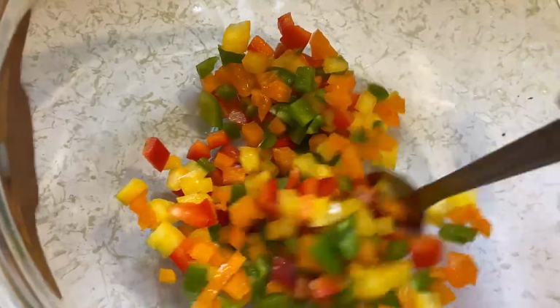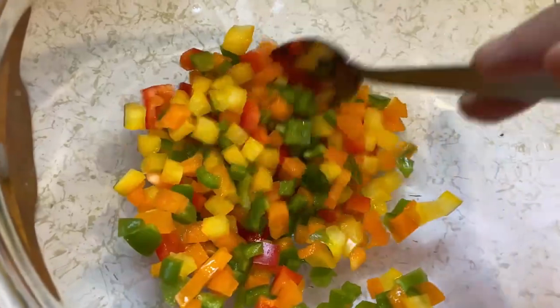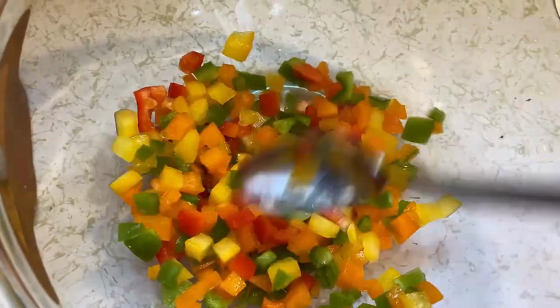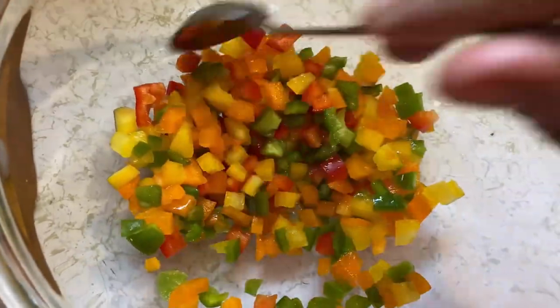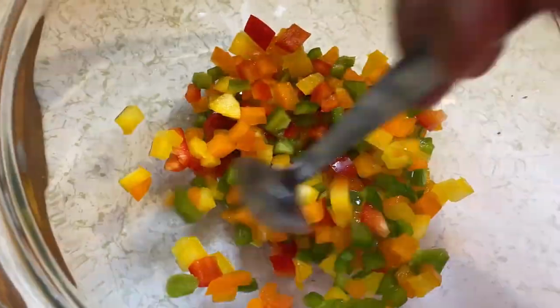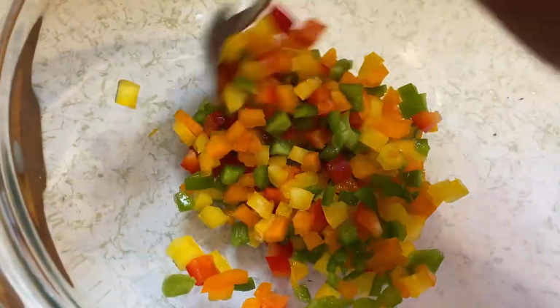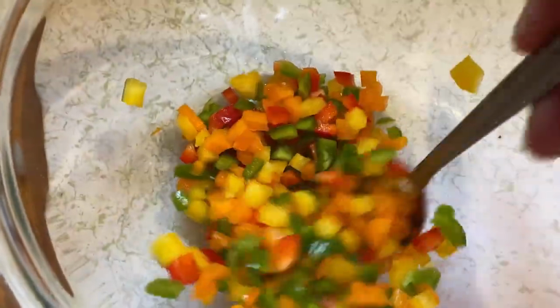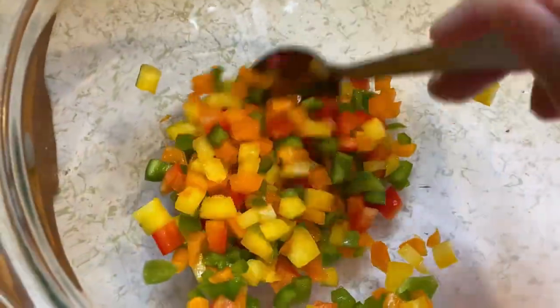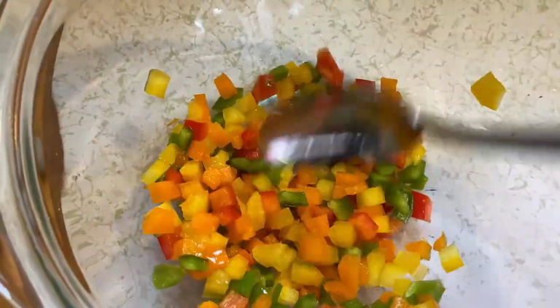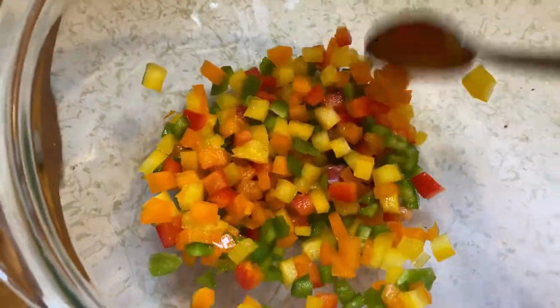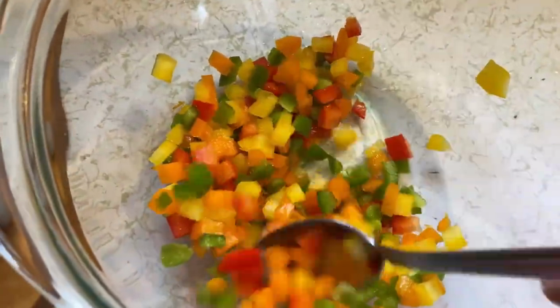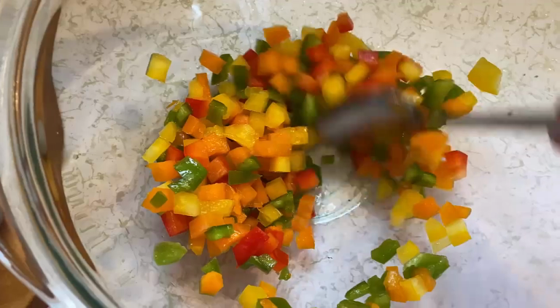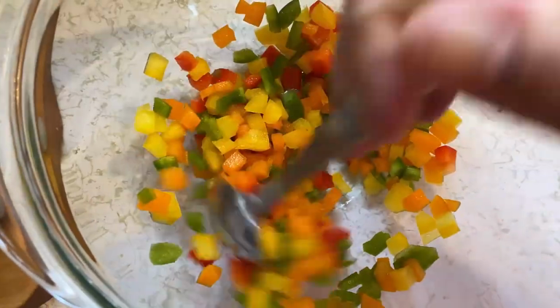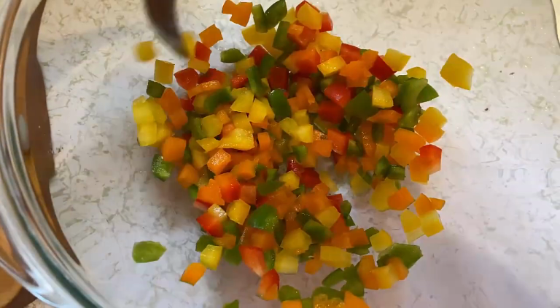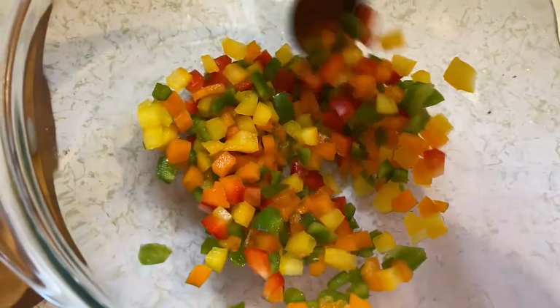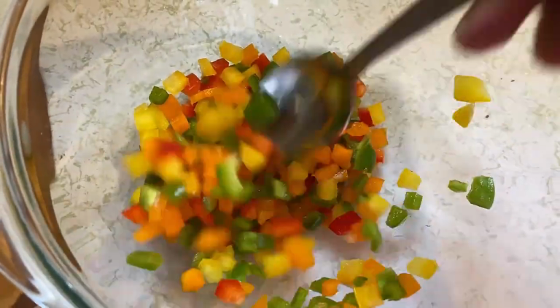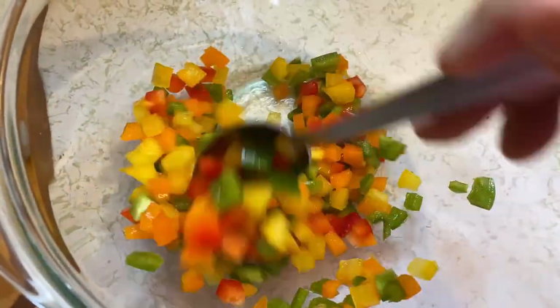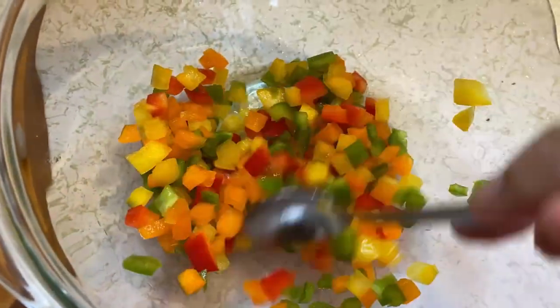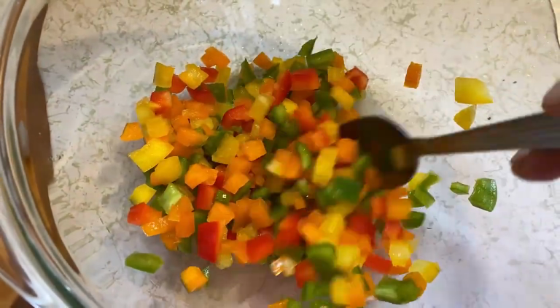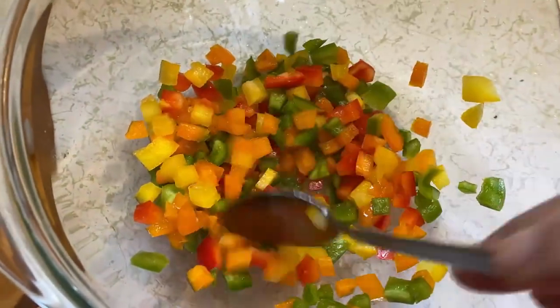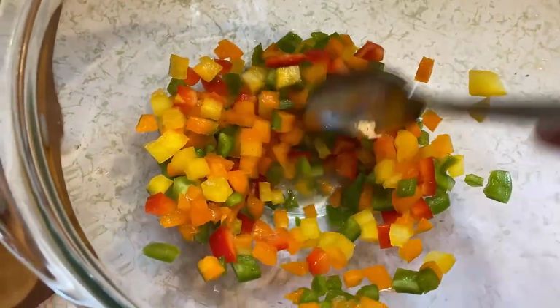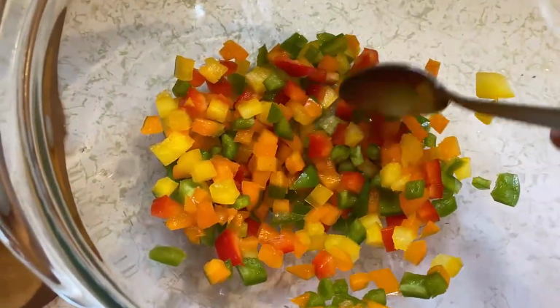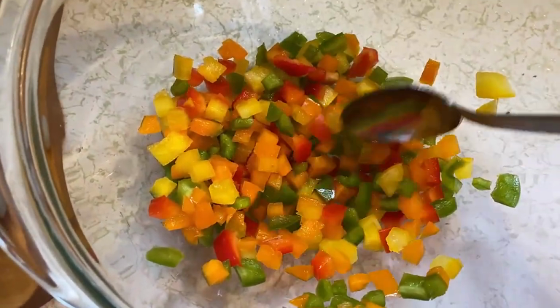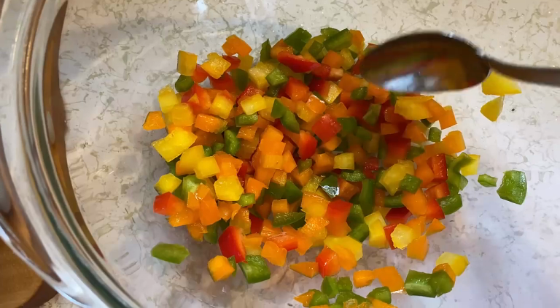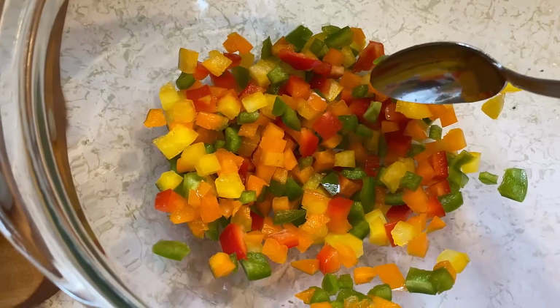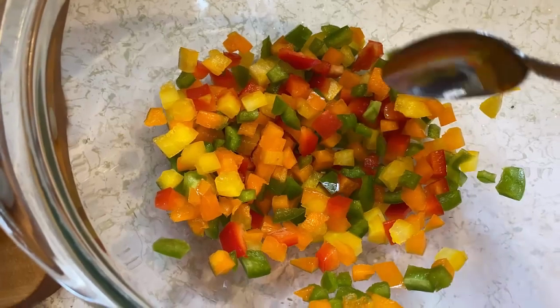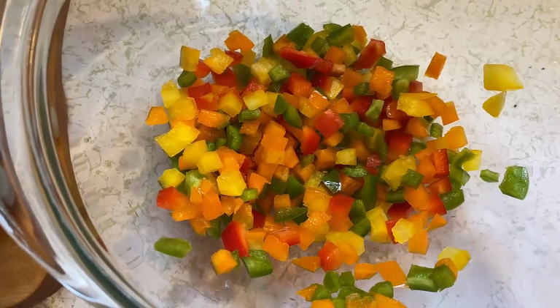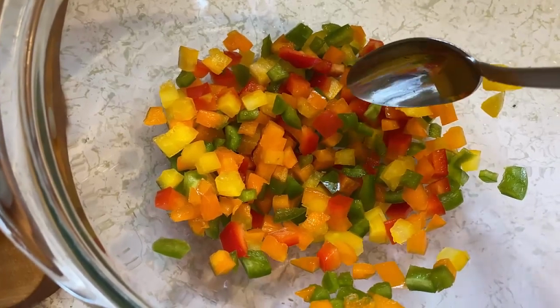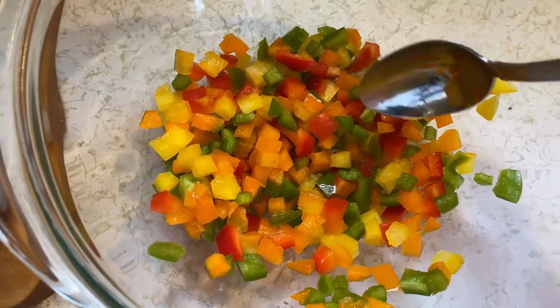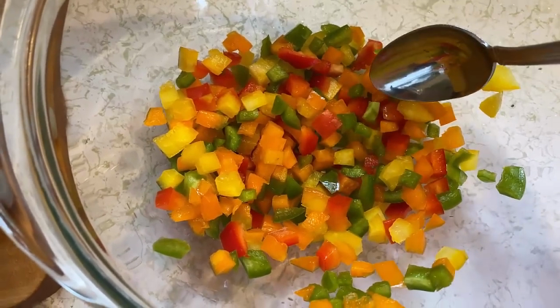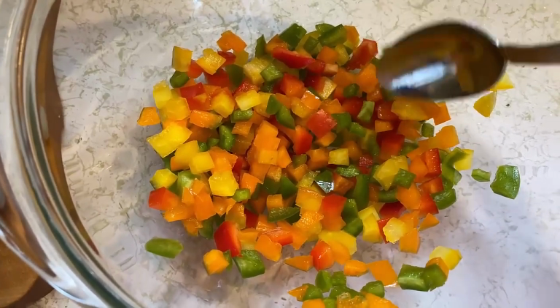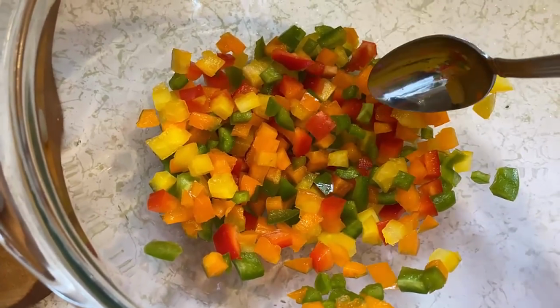I got some bell peppers here — little pieces of bell peppers that were on their last leg. I'm going to try to make a salad or a salsa or something out of this. So I got red, orange, green, and yellow bell peppers diced up right here.